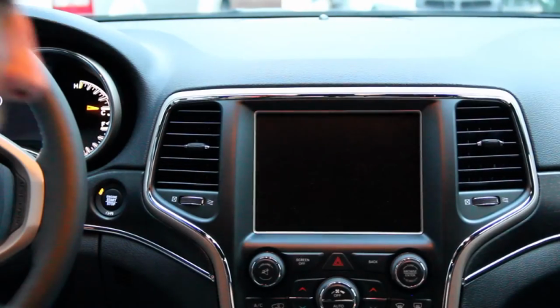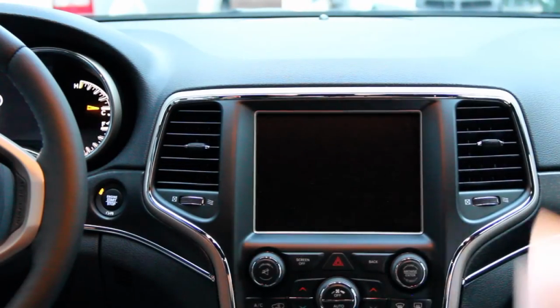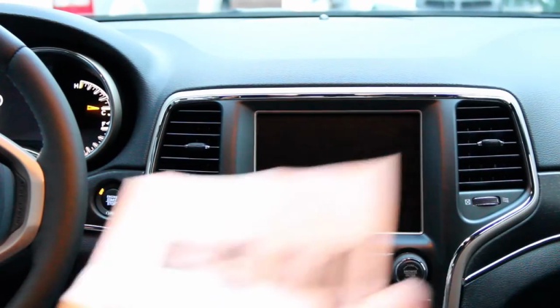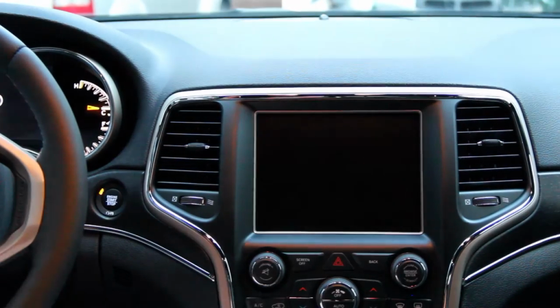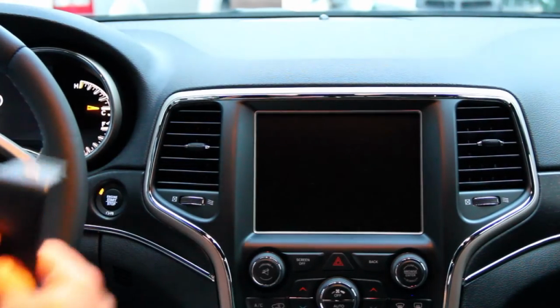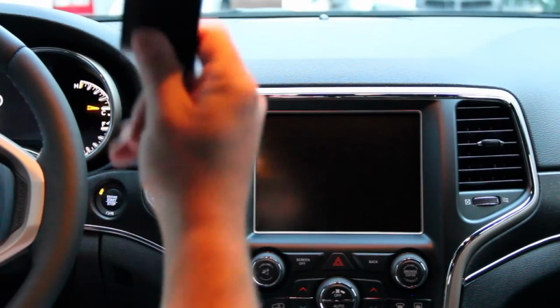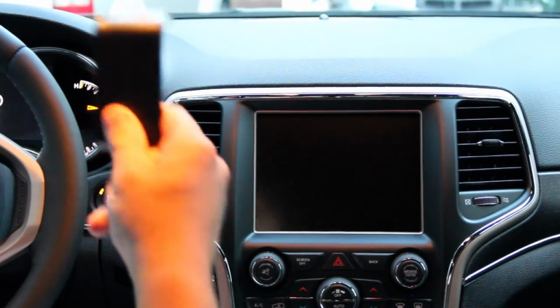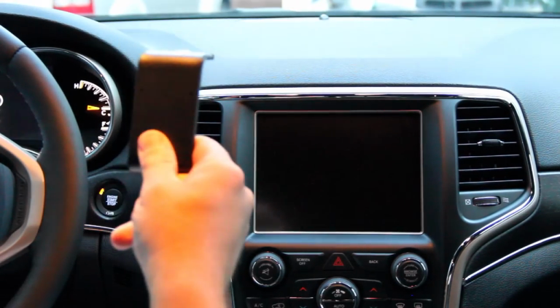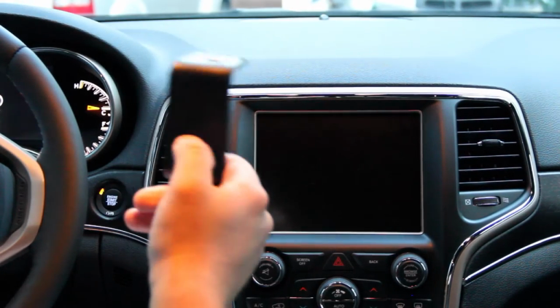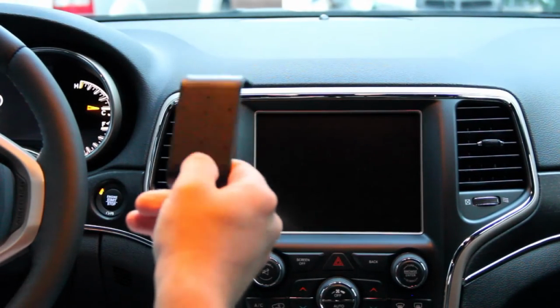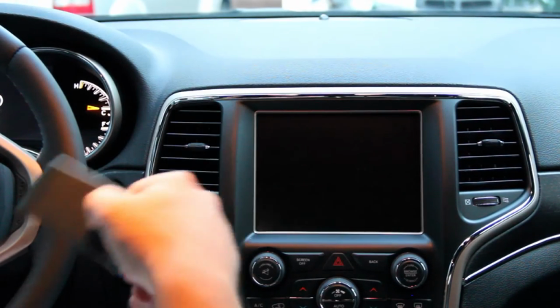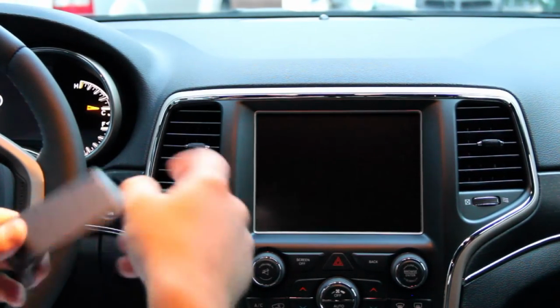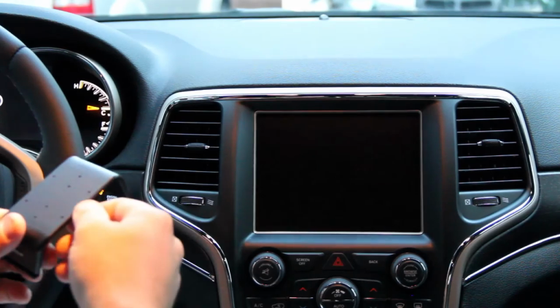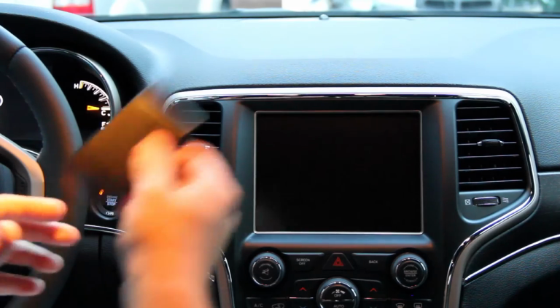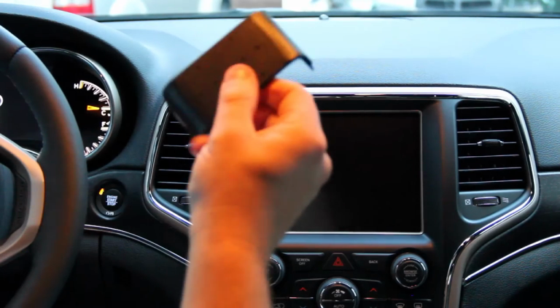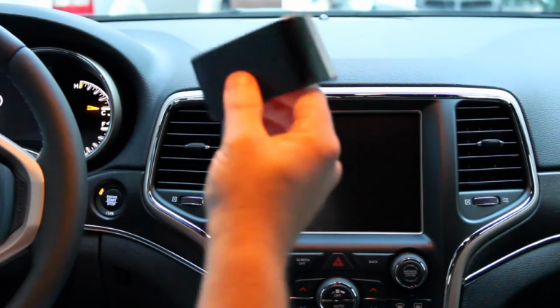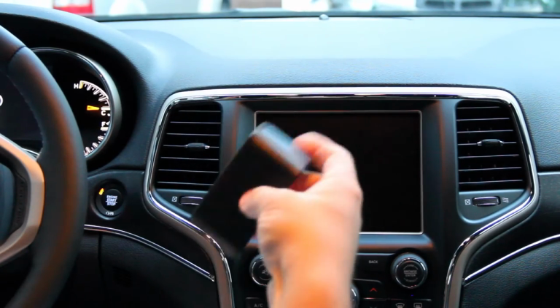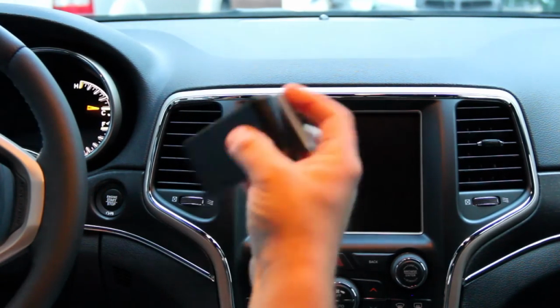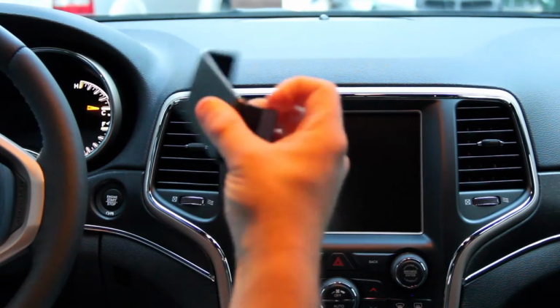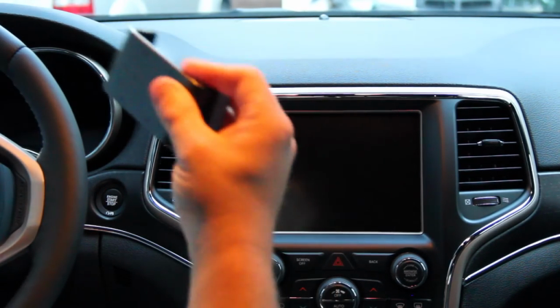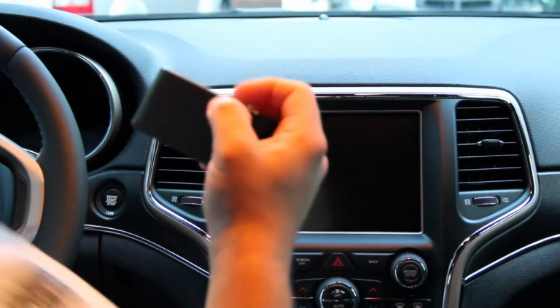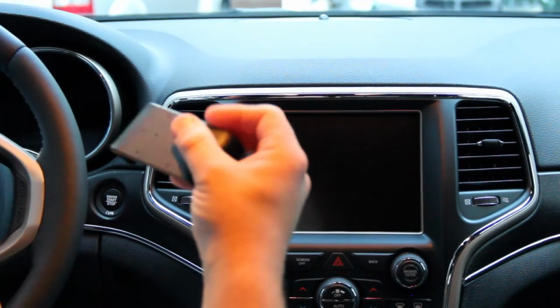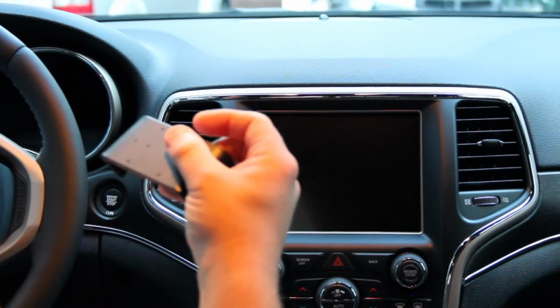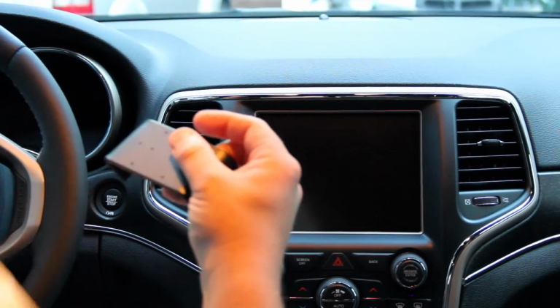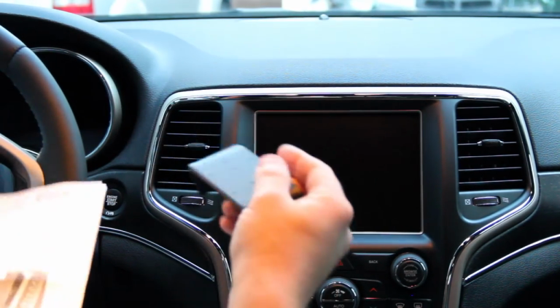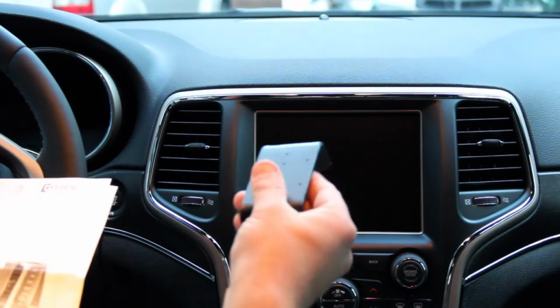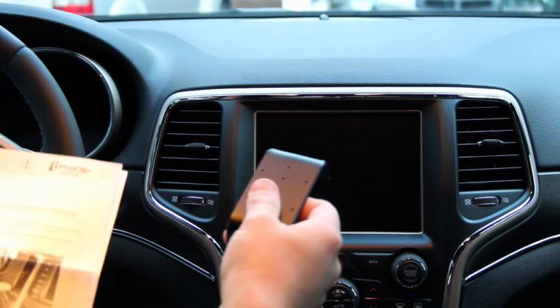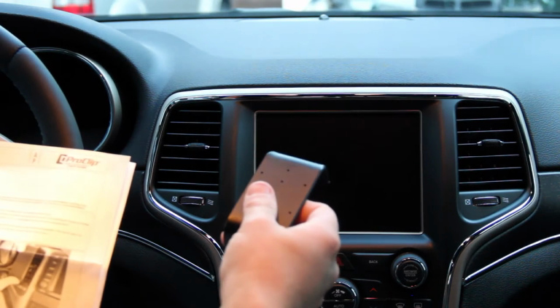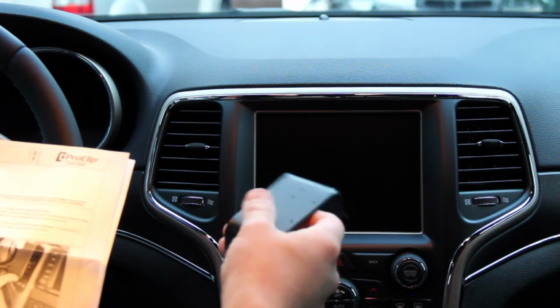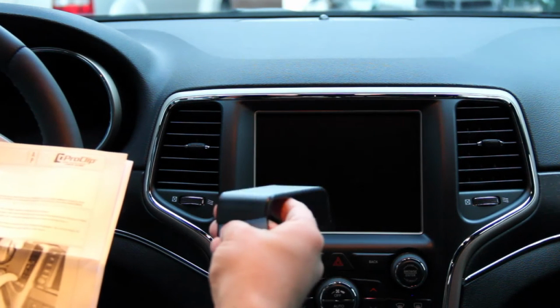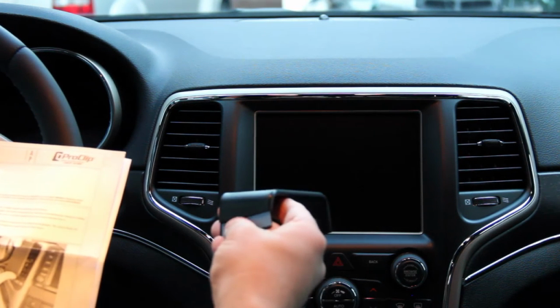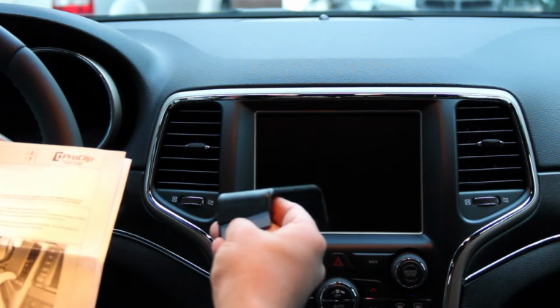Just remember, when you're installing your ProClip, don't screw the clip into your mount just yet. Let's get everything mounted, make sure everything fits correctly, and then we will get started.